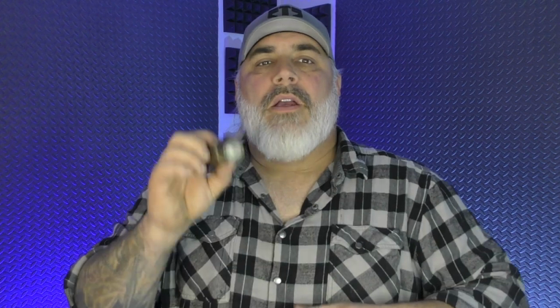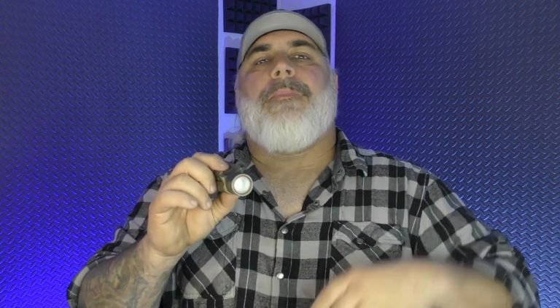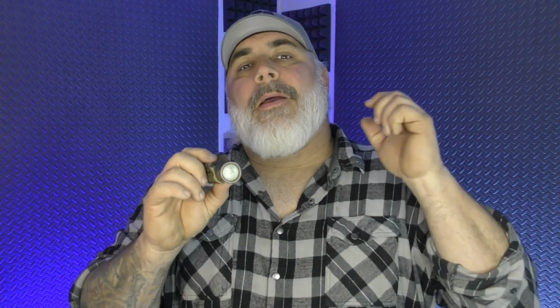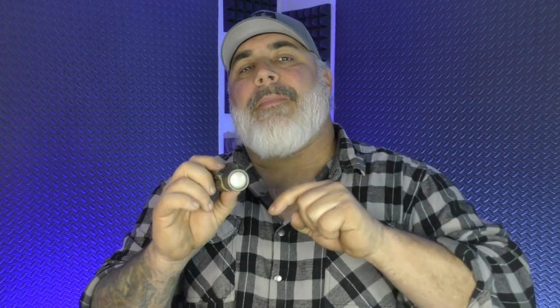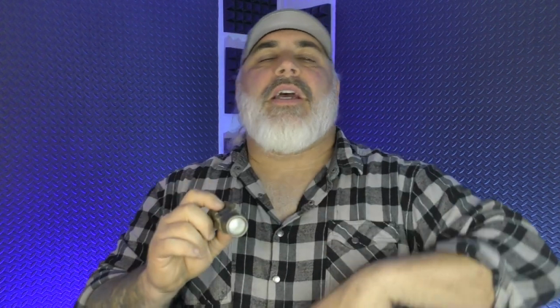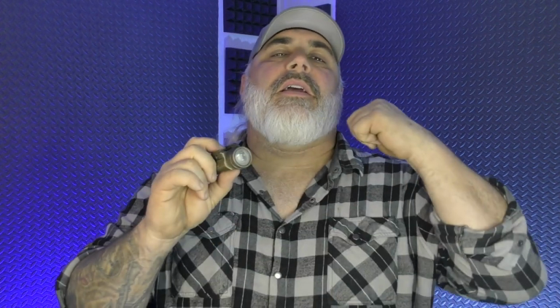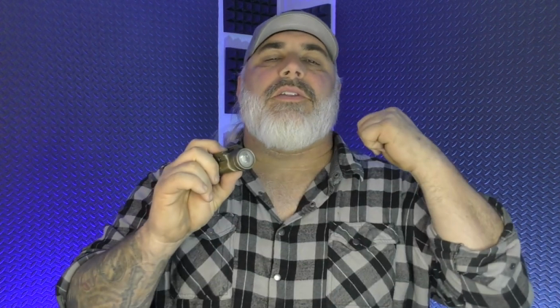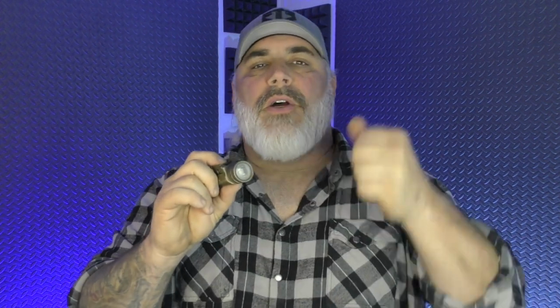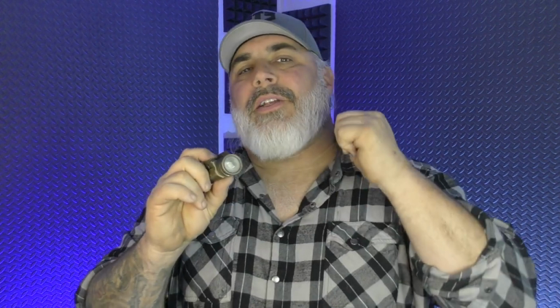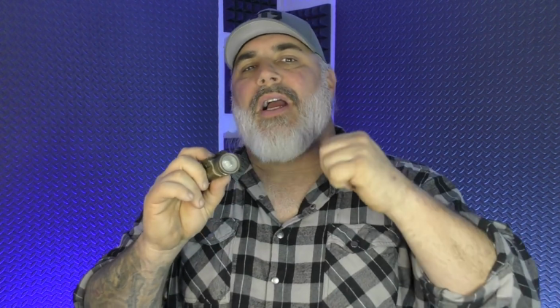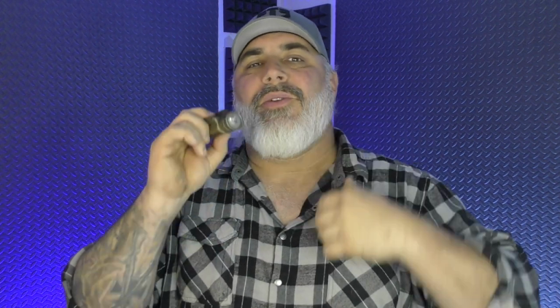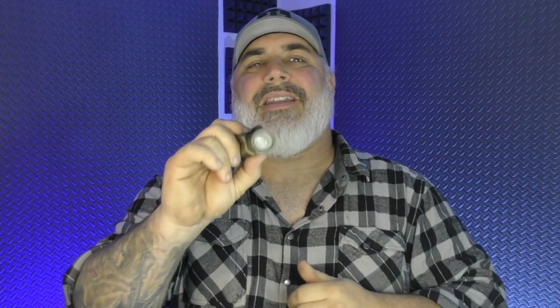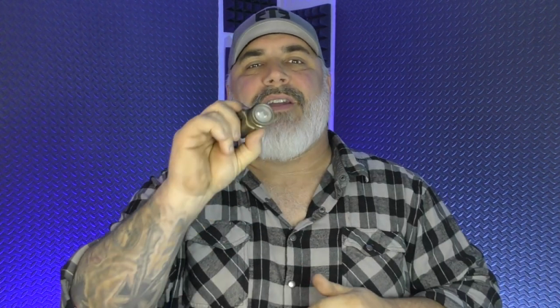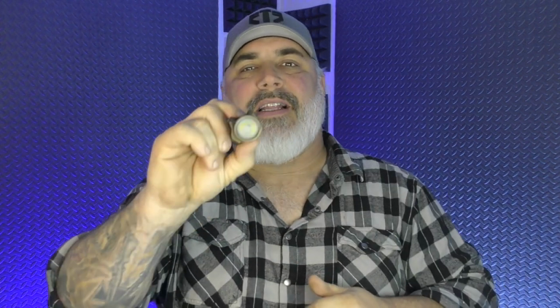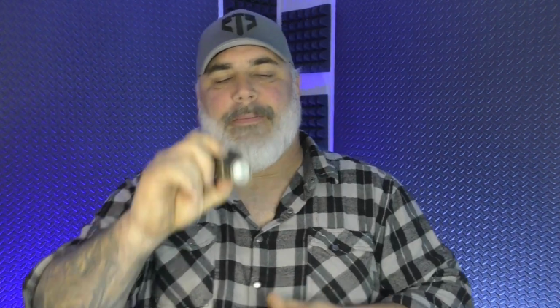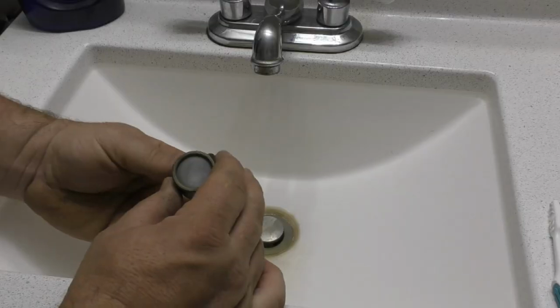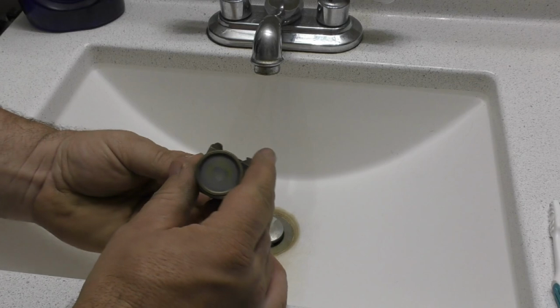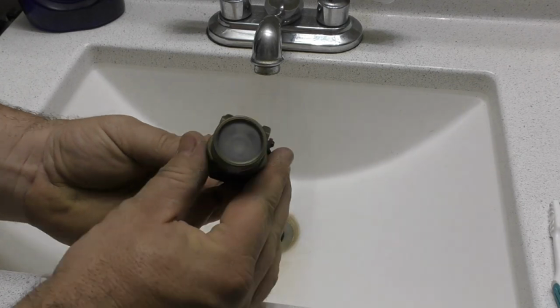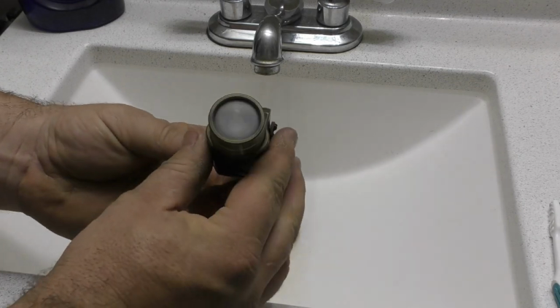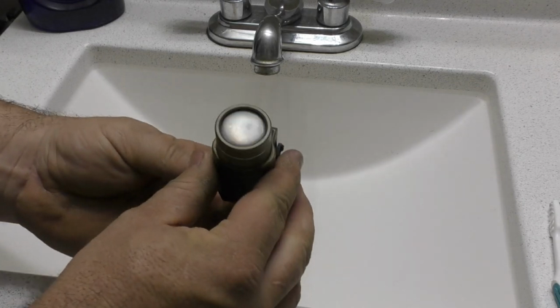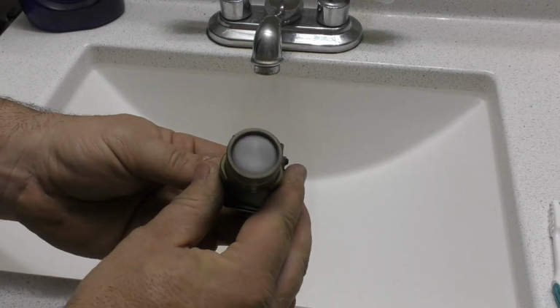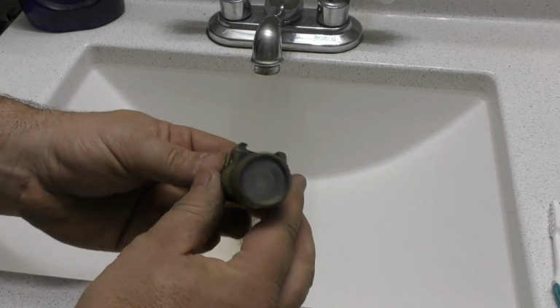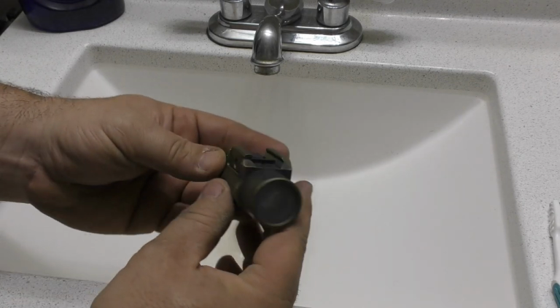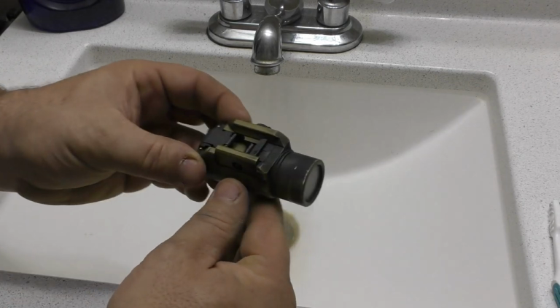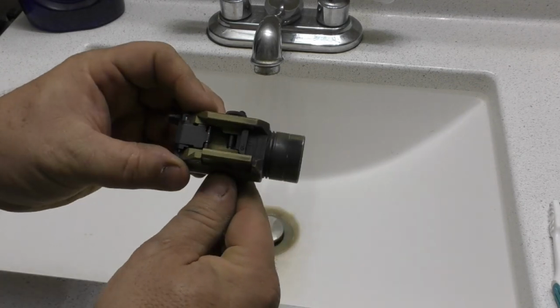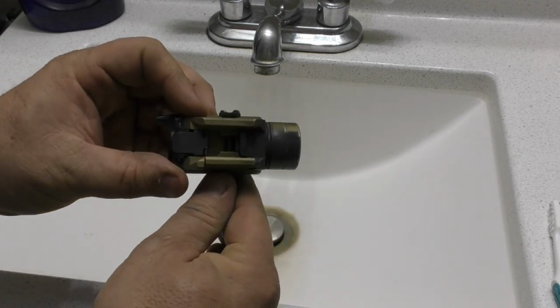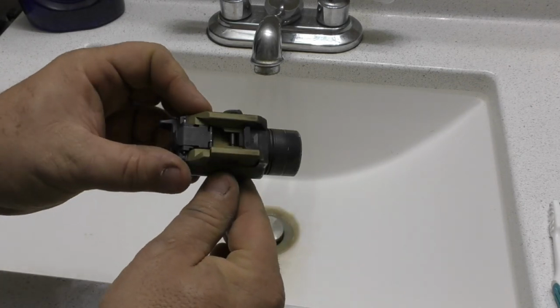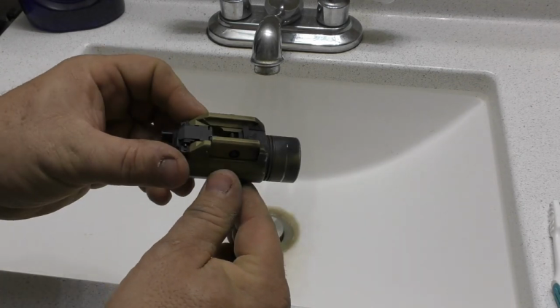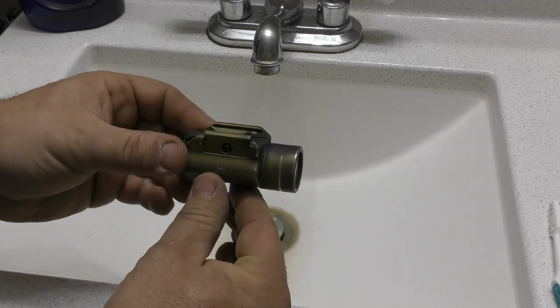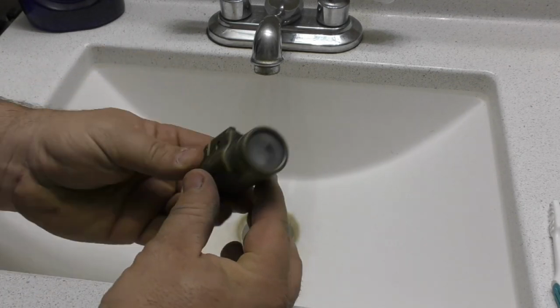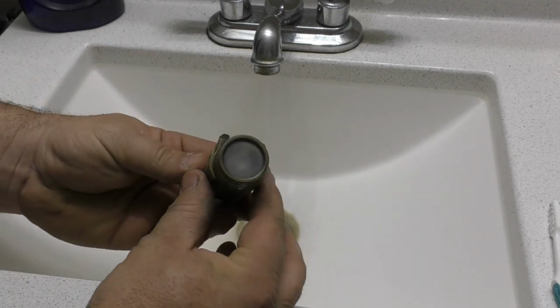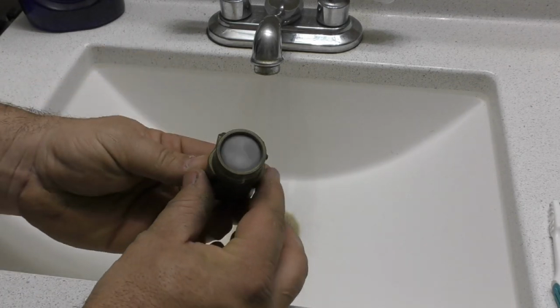So with that being said, let's go and try to get this thing clean. Here's a better look at it — you can see the carbon buildup and all that.